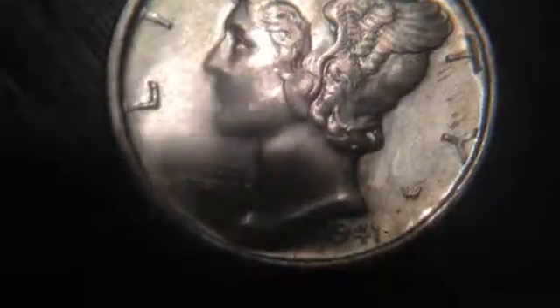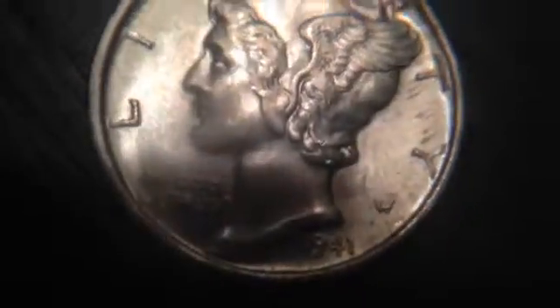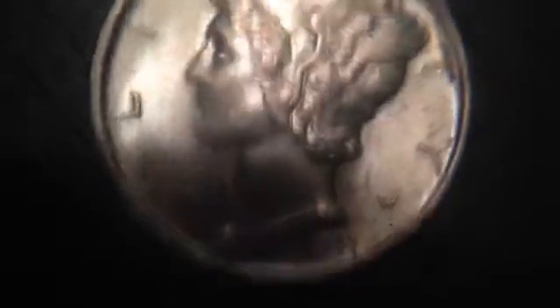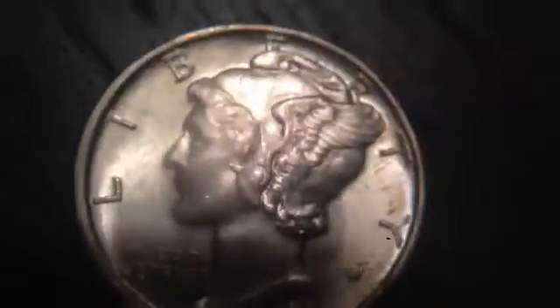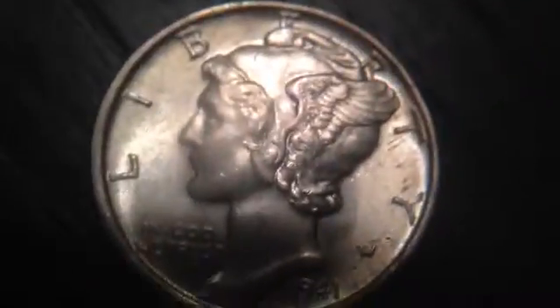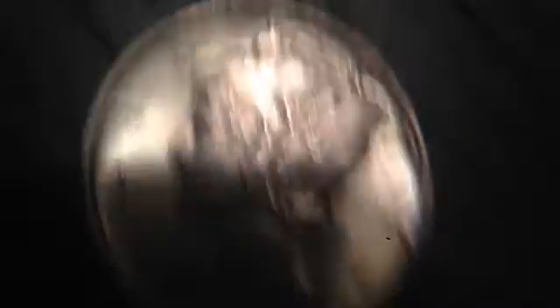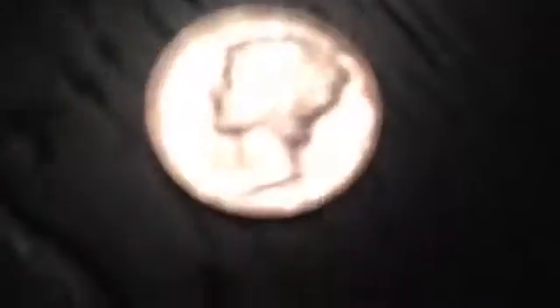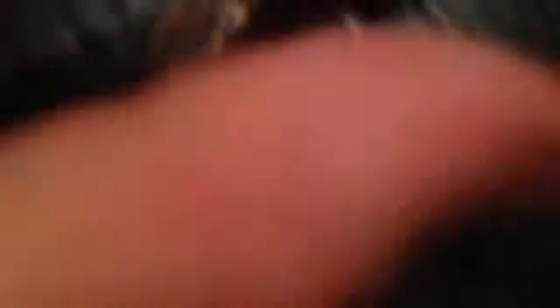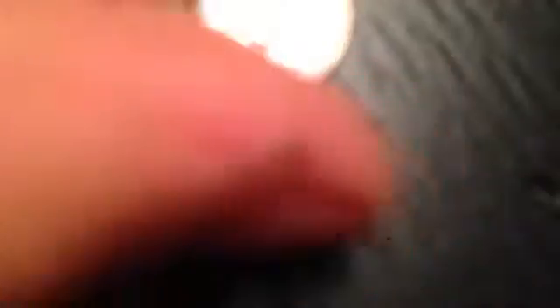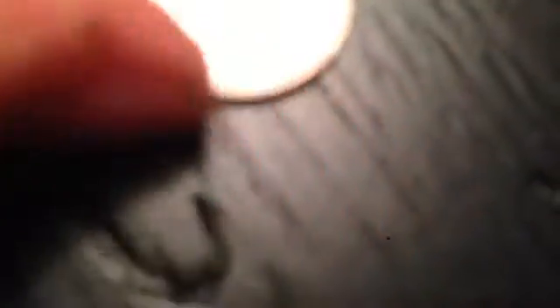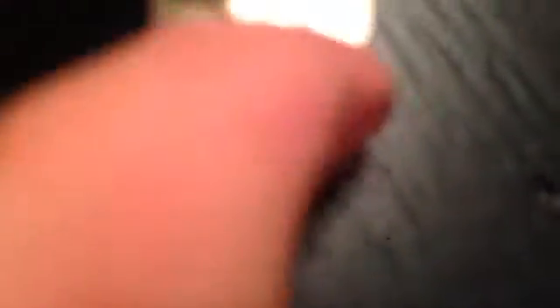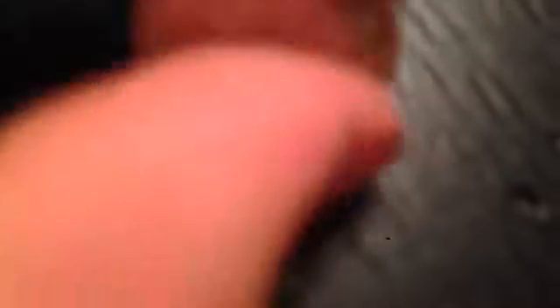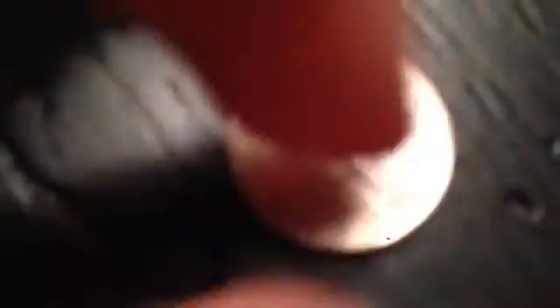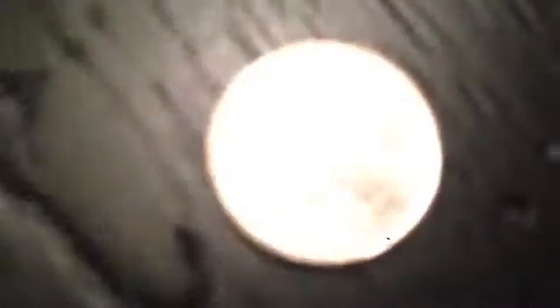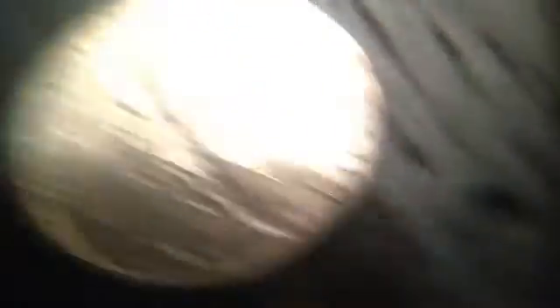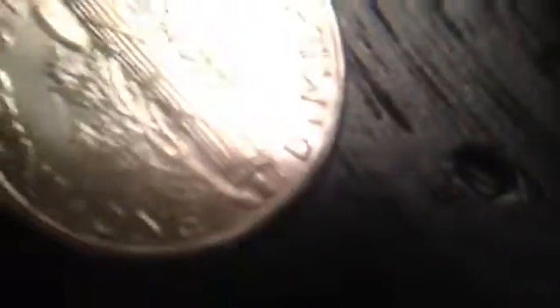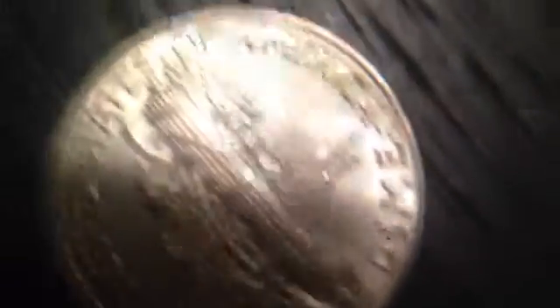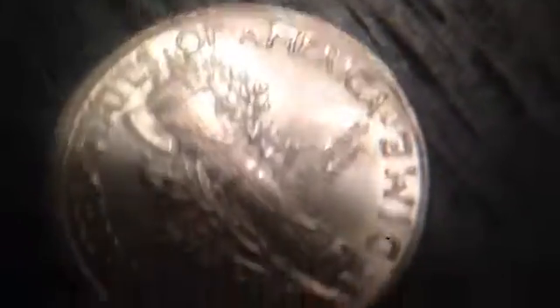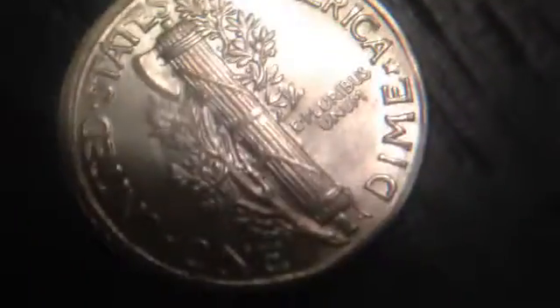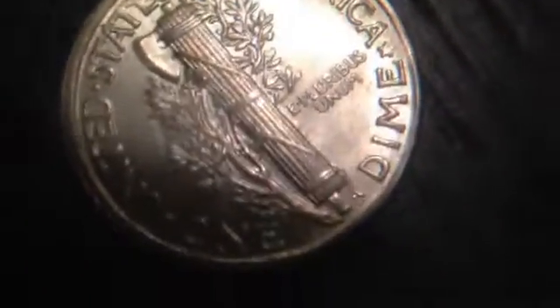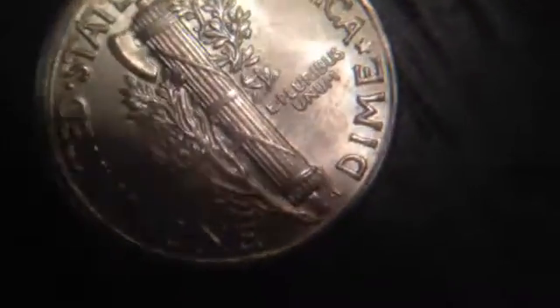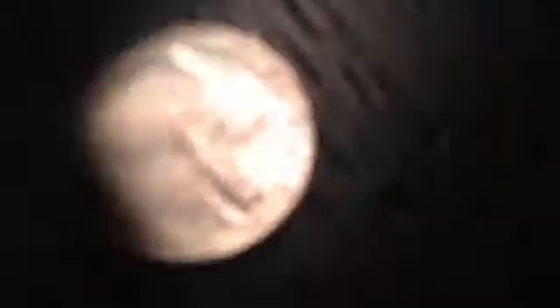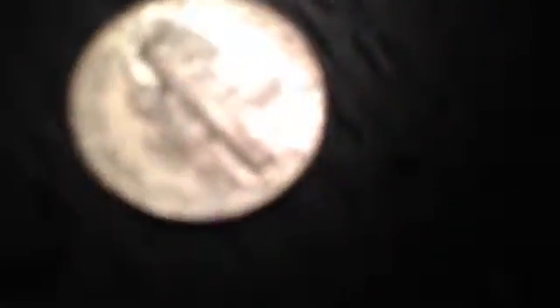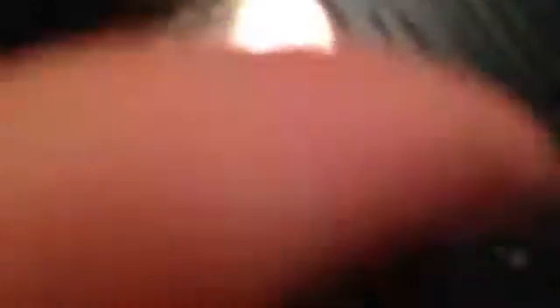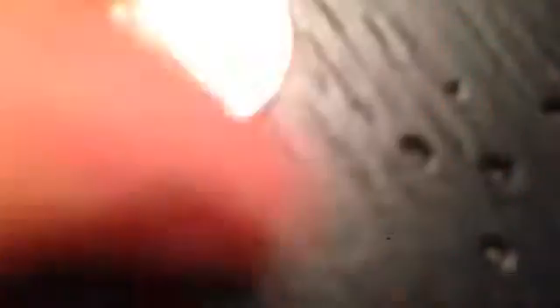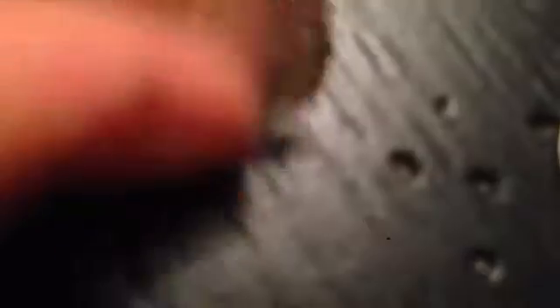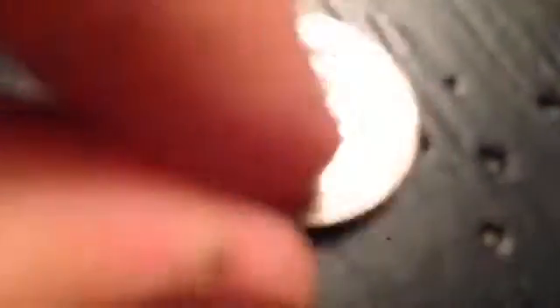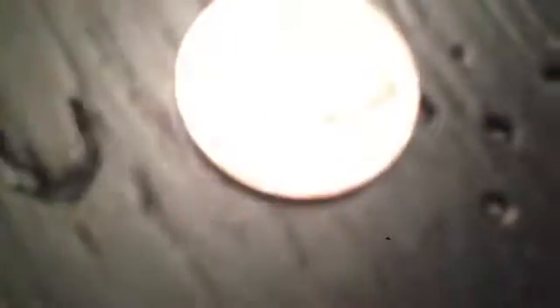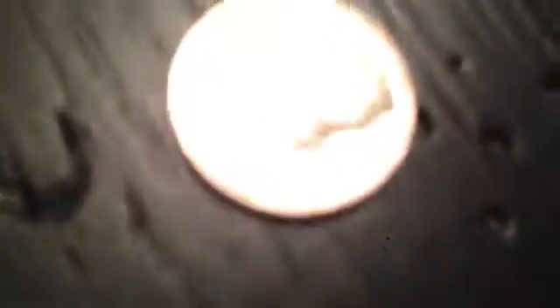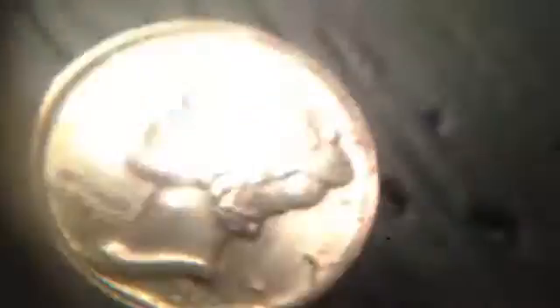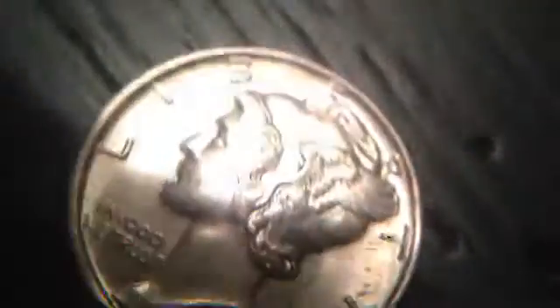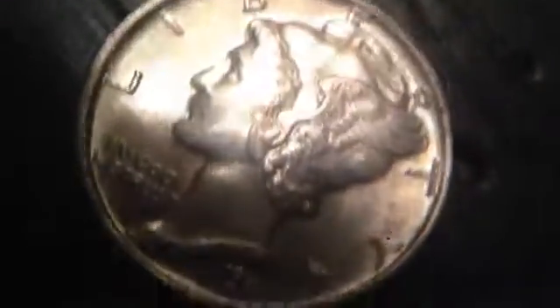Then the next one is a 1941. I don't think it has a mint mark. I think it's AU52 or AU53.